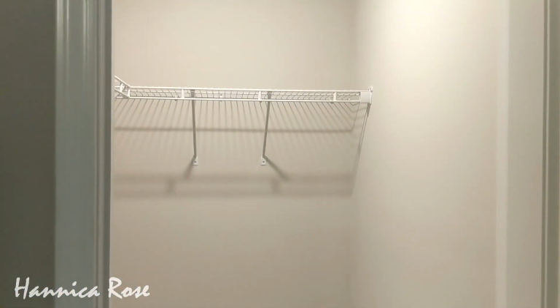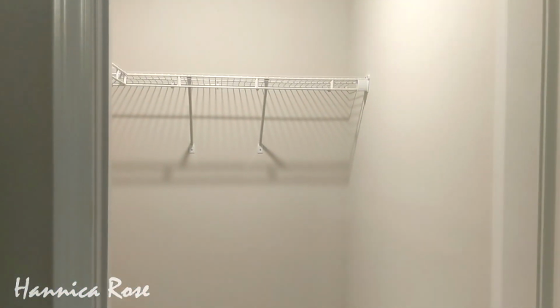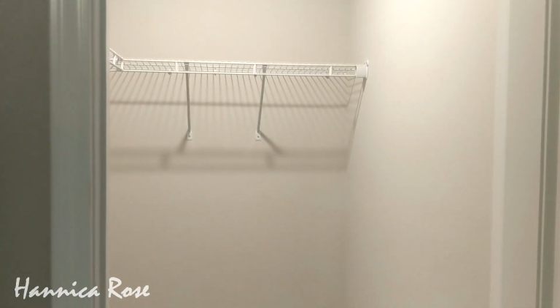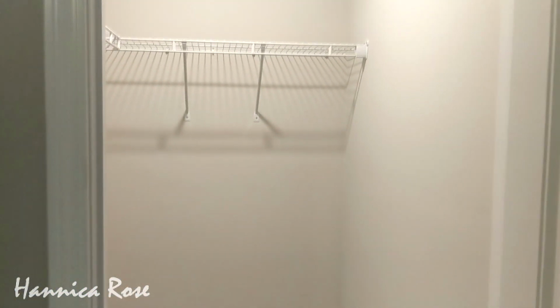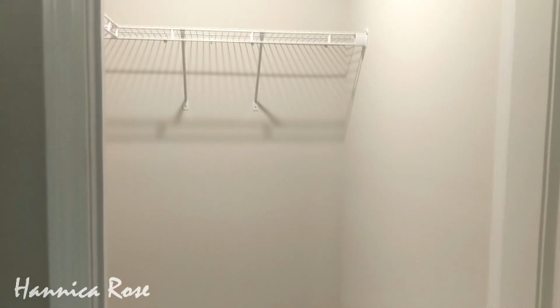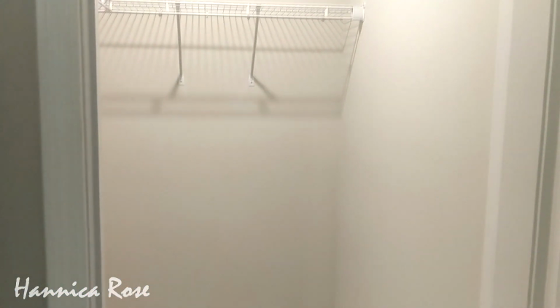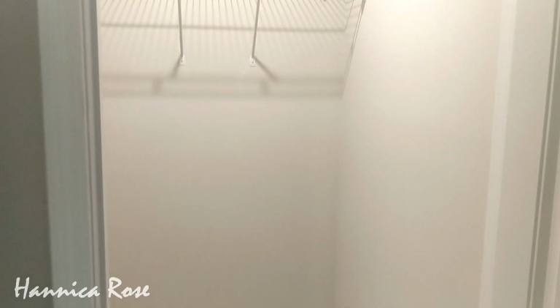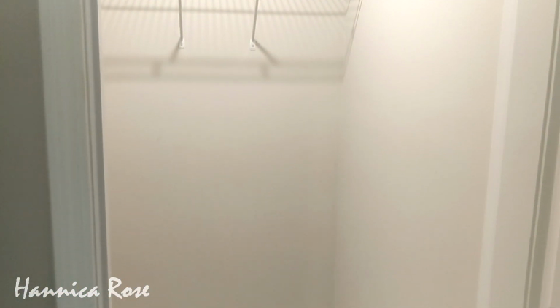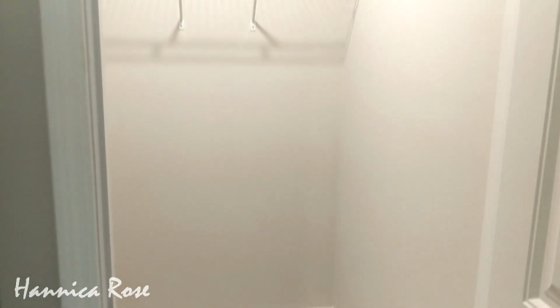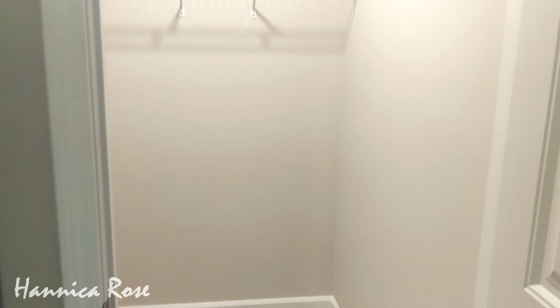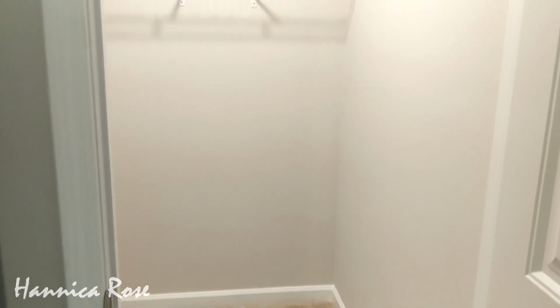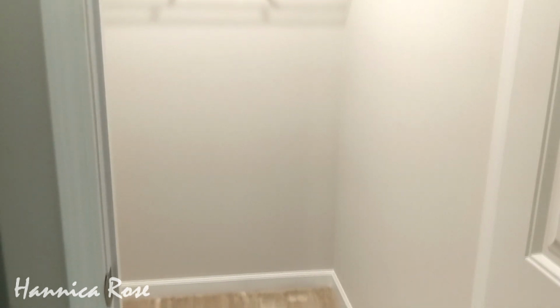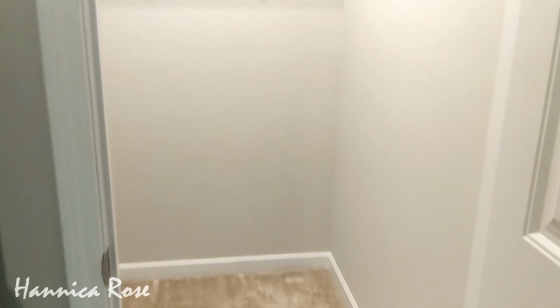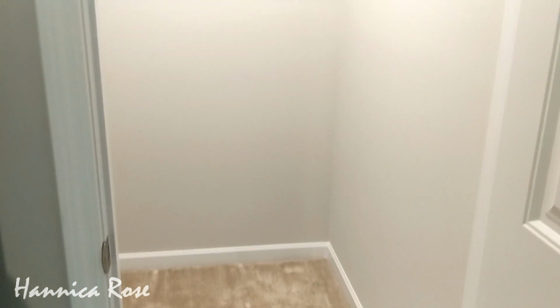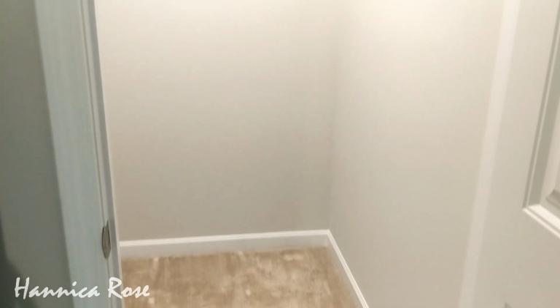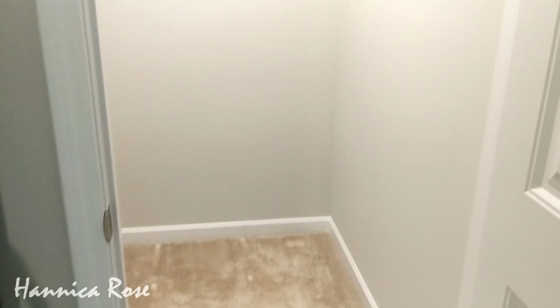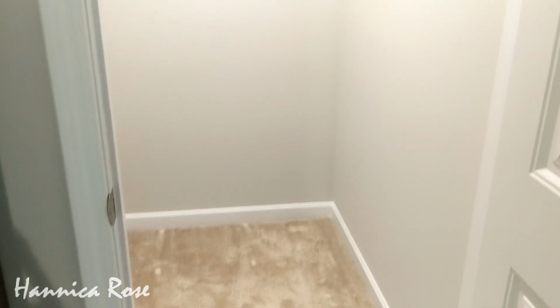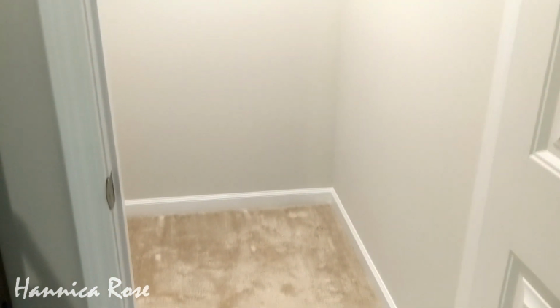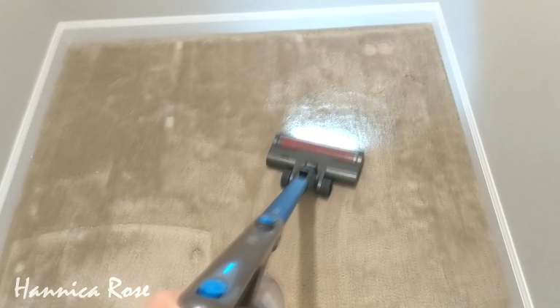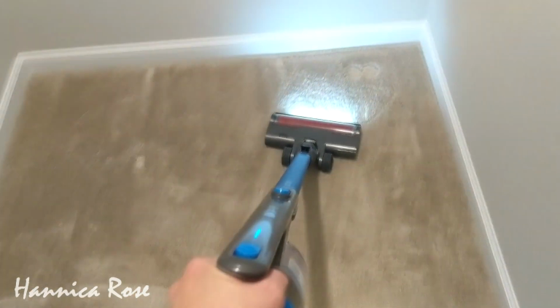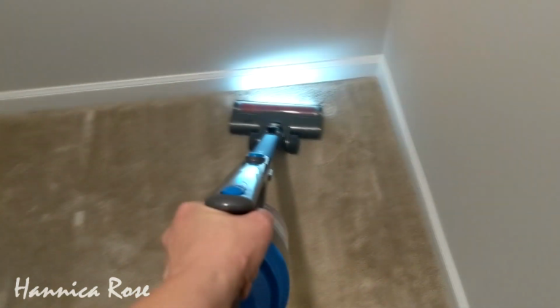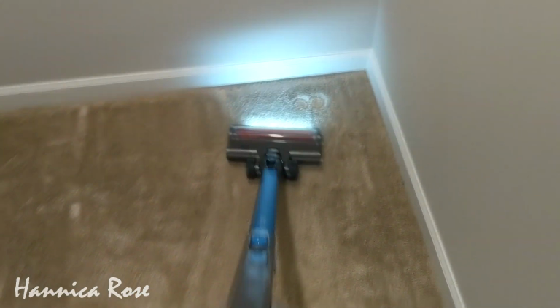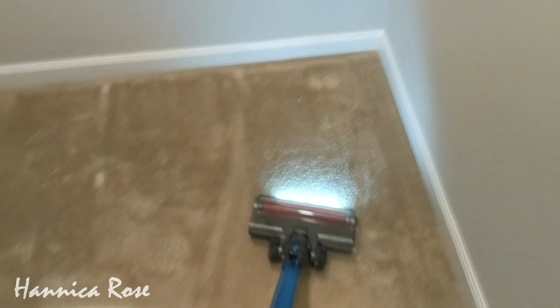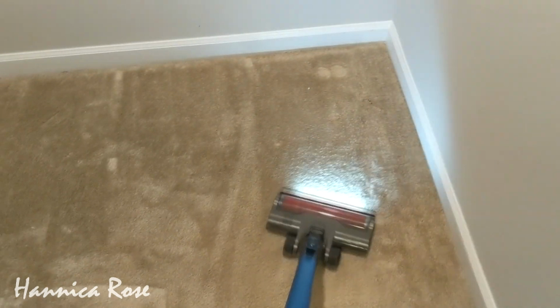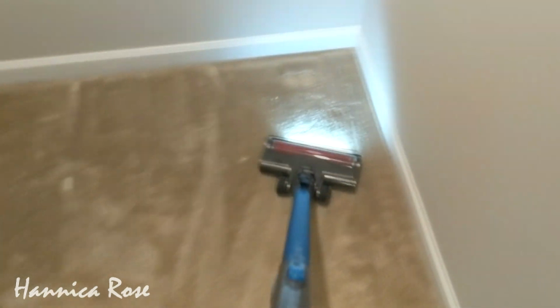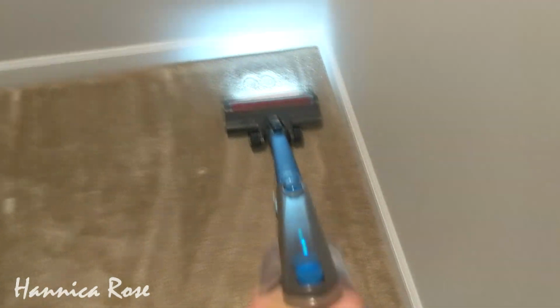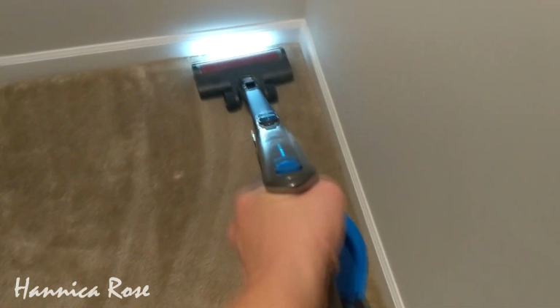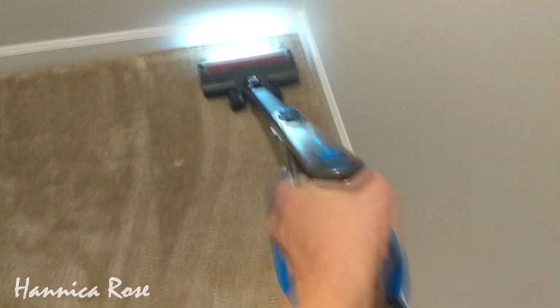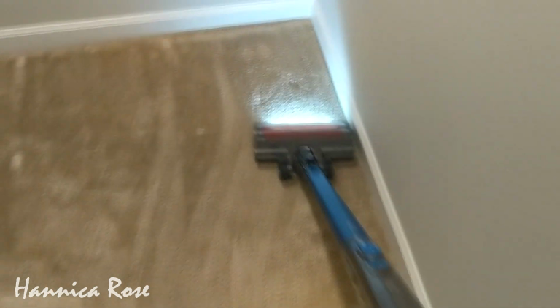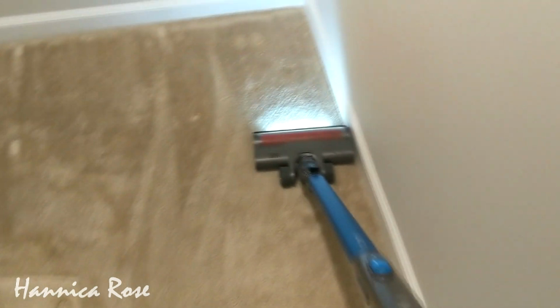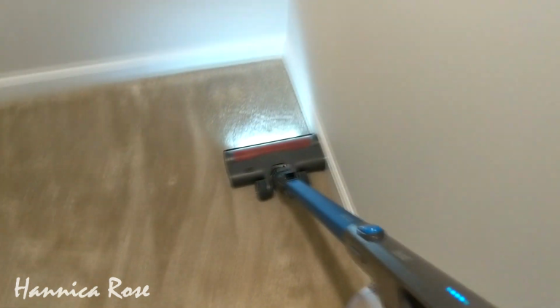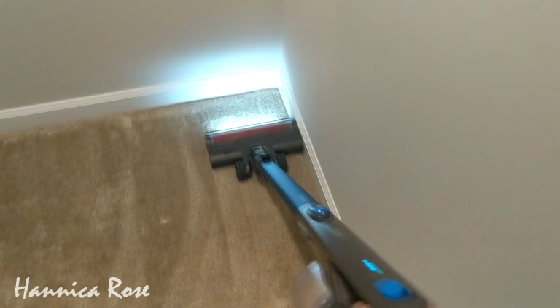Now that the closet is completely cleared out, I'm going to take a minute to vacuum the floor. I'm just using my cordless Levoit vacuum — I actually did a review on this and I will link it at the top of the screen. I love this vacuum.